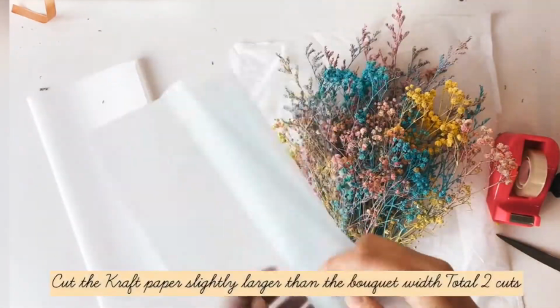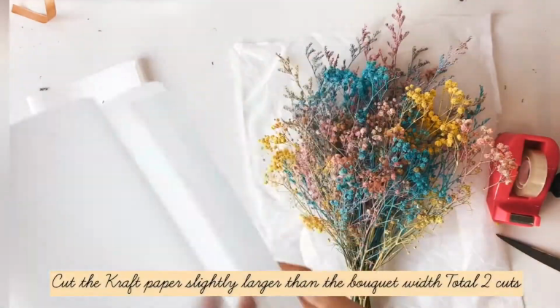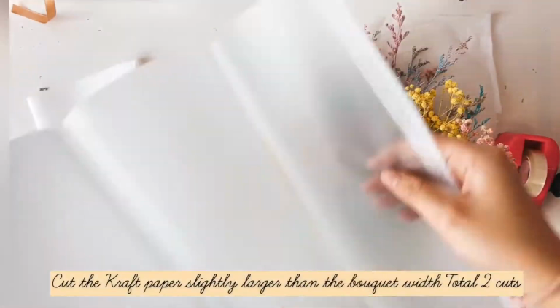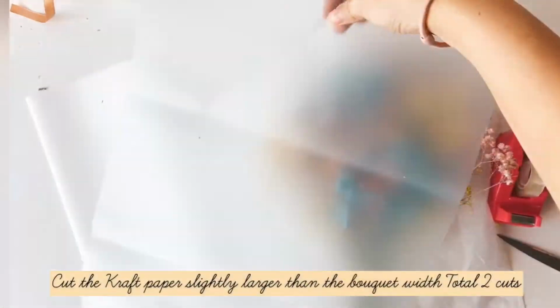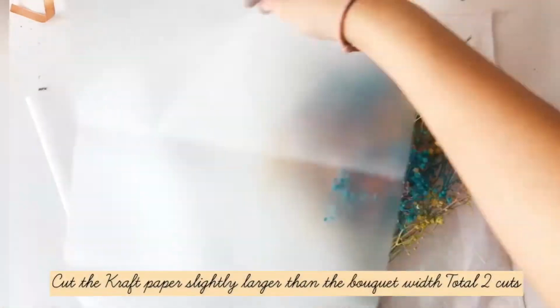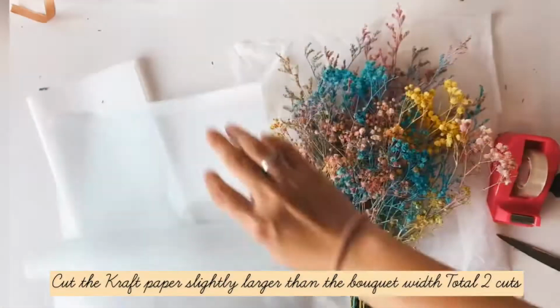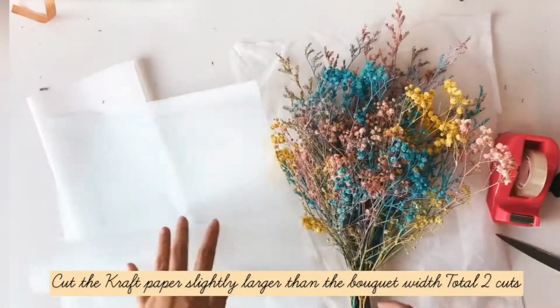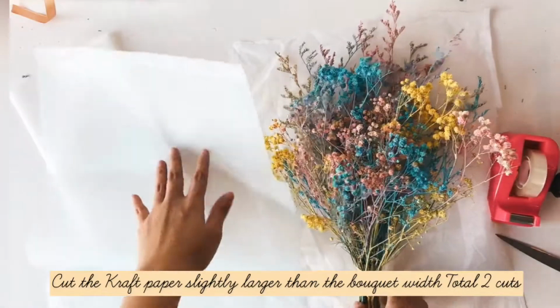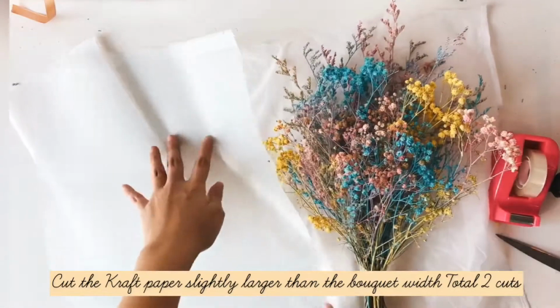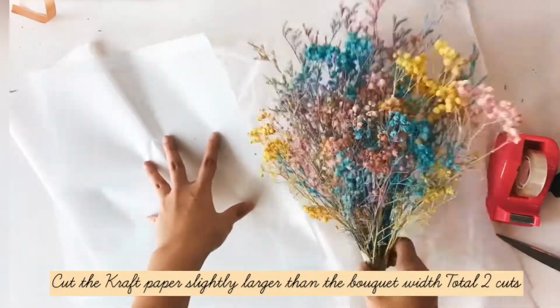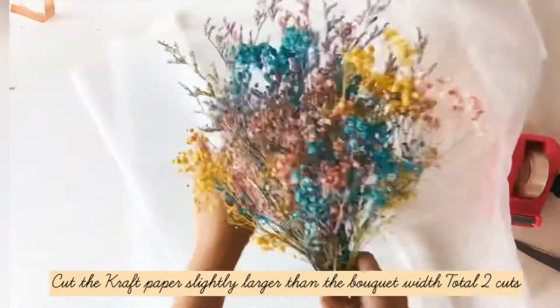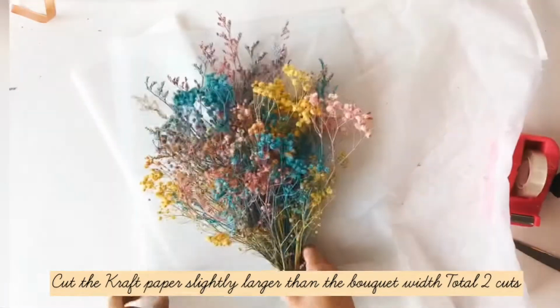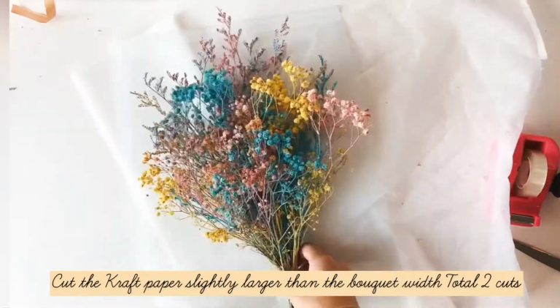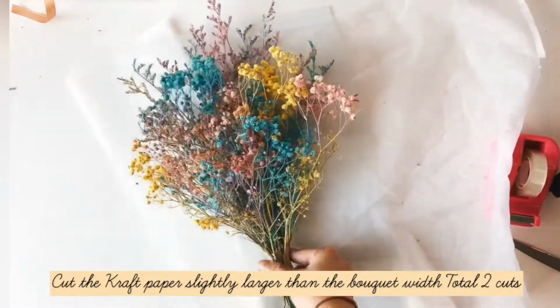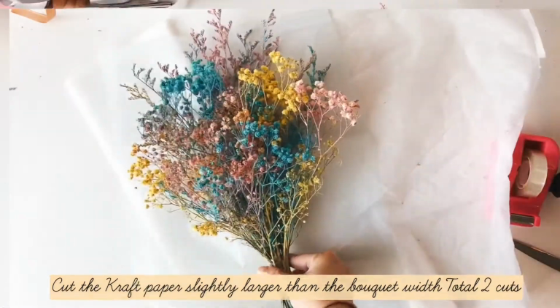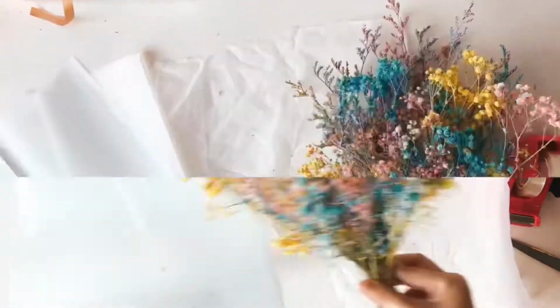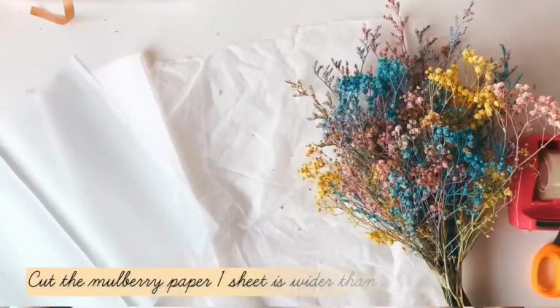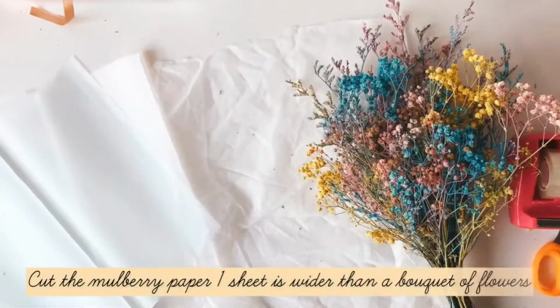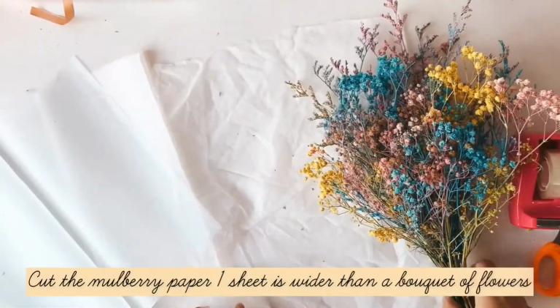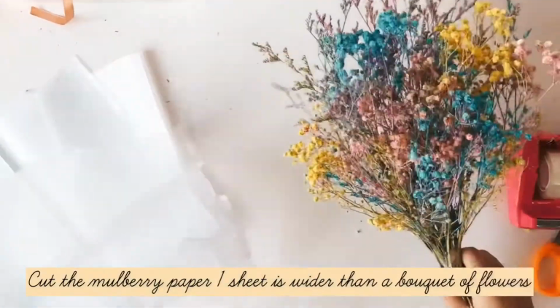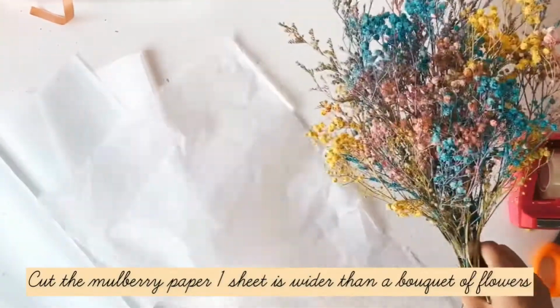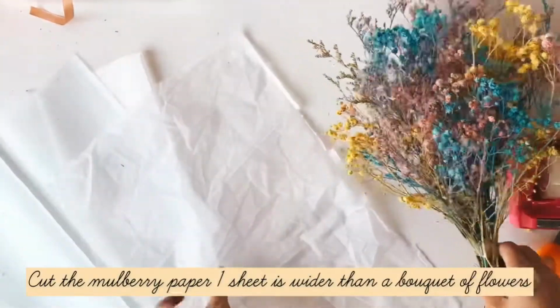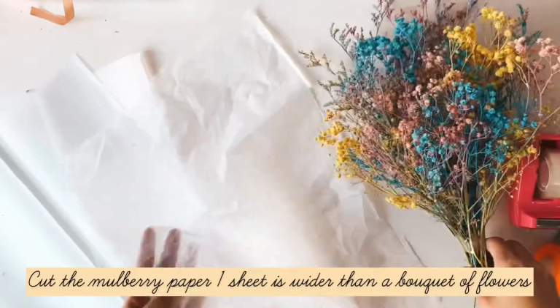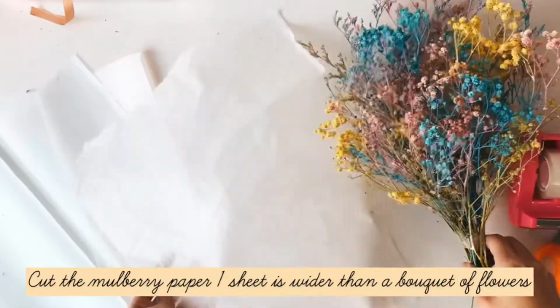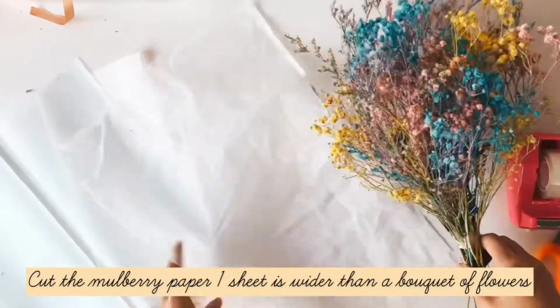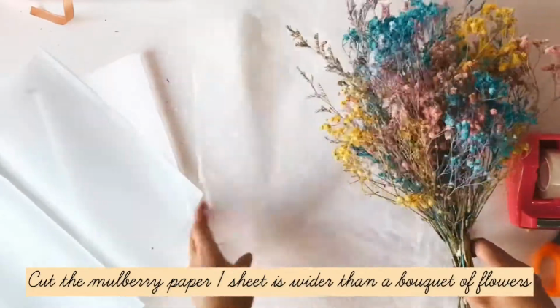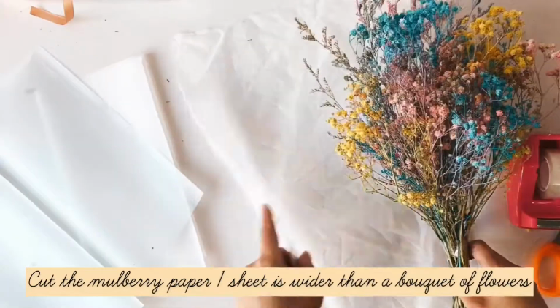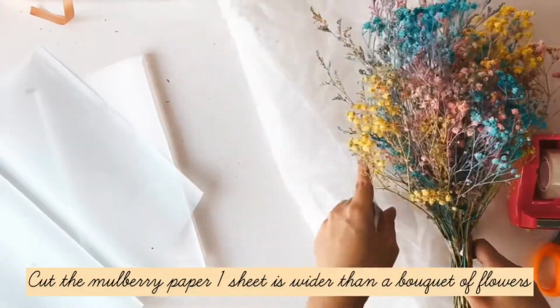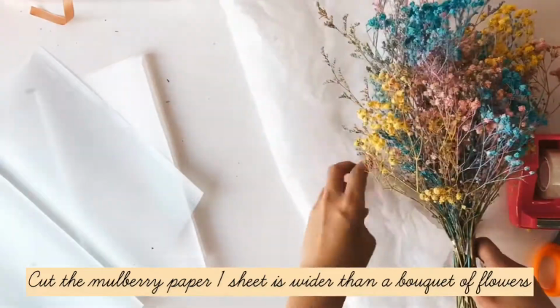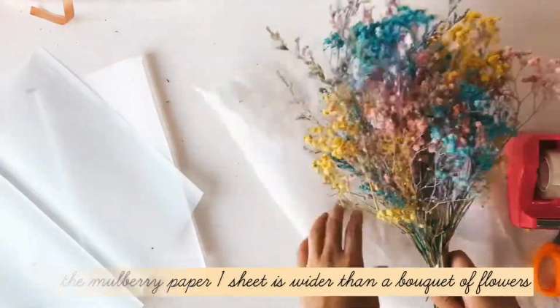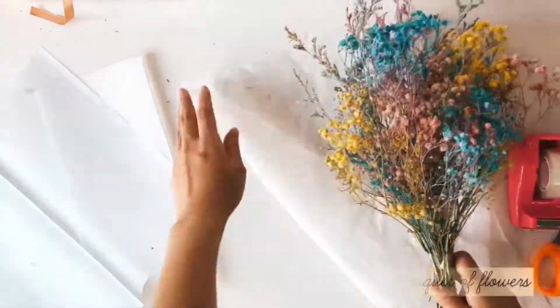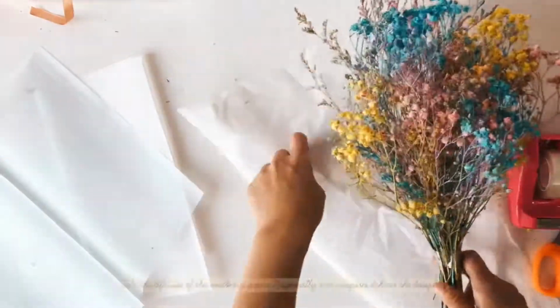Cut the cuffed paper slightly larger than the bouquet. Cut the mulberry paper so it is wider than the bouquet of flowers.